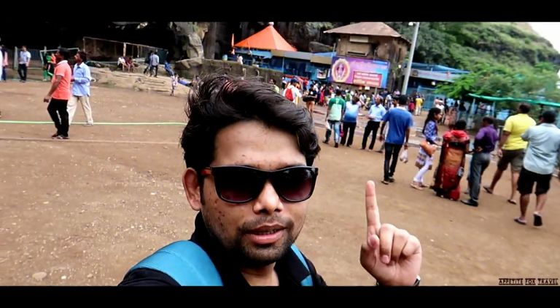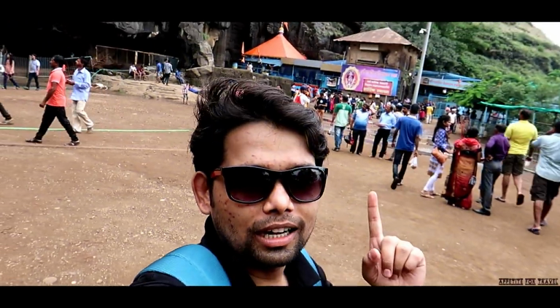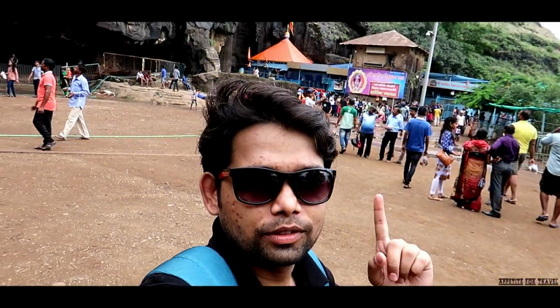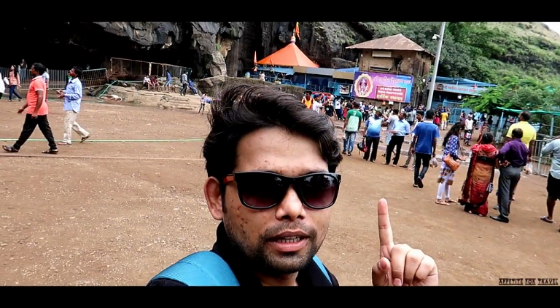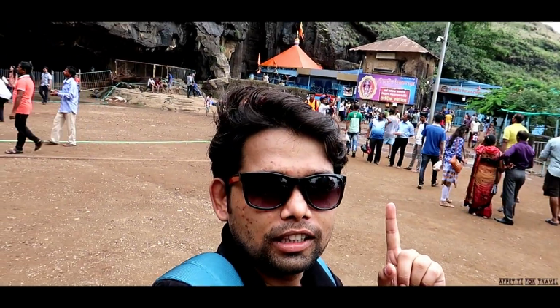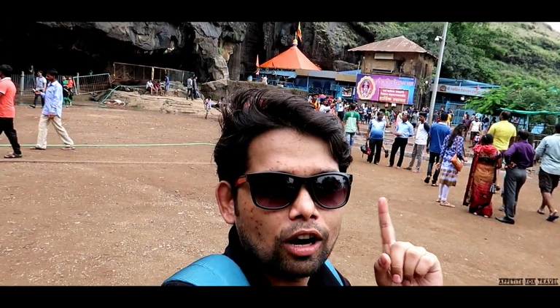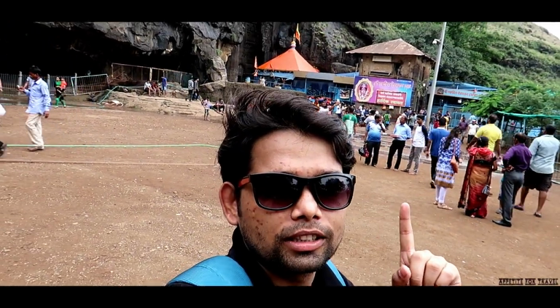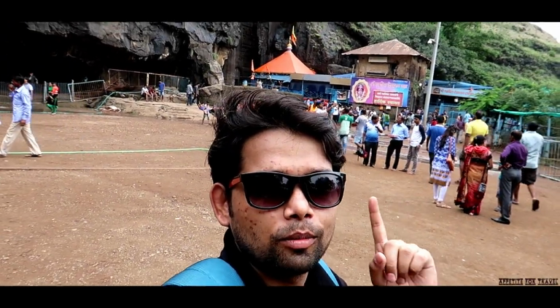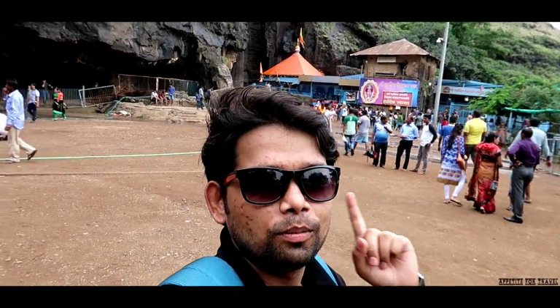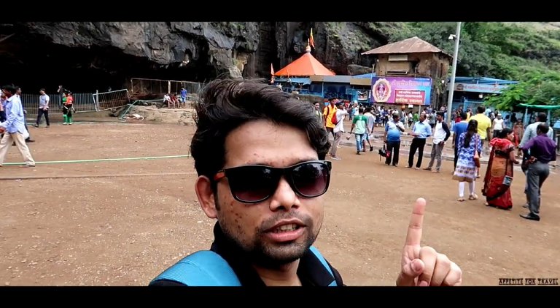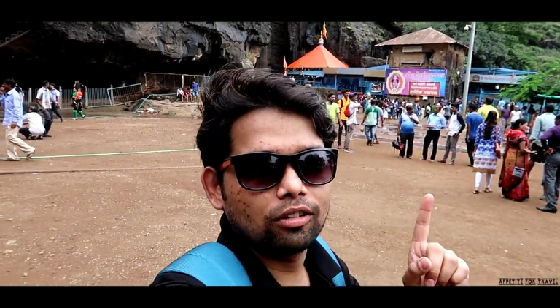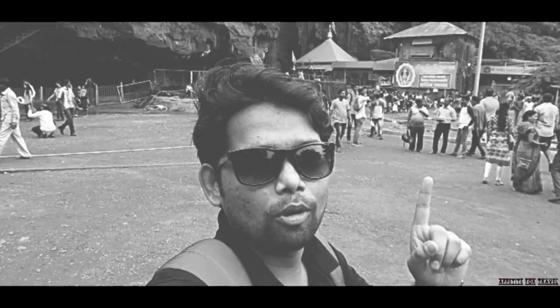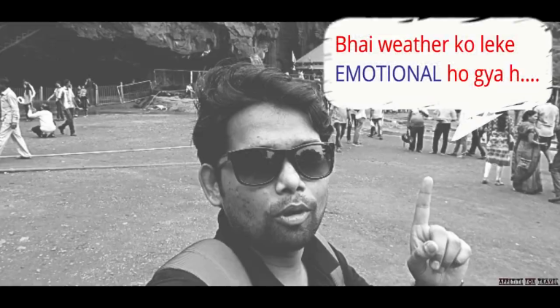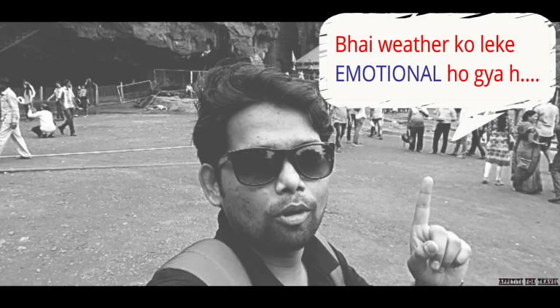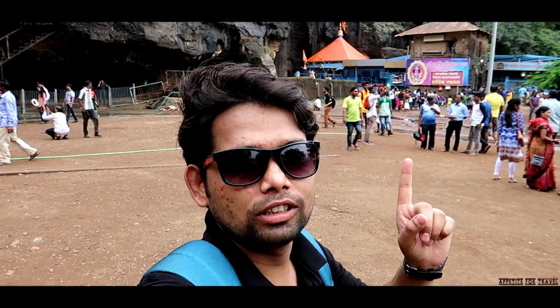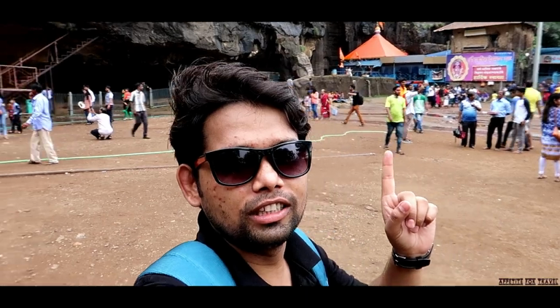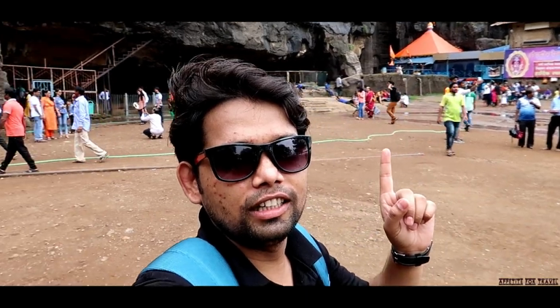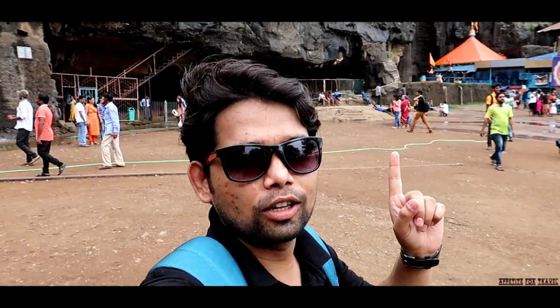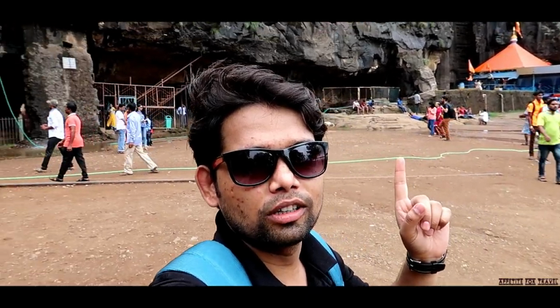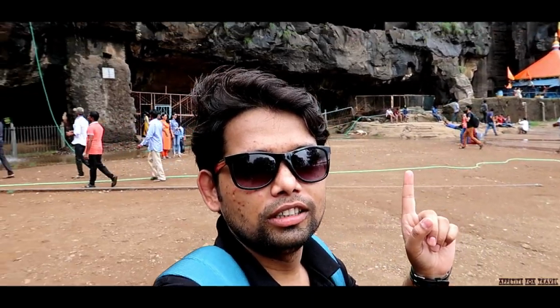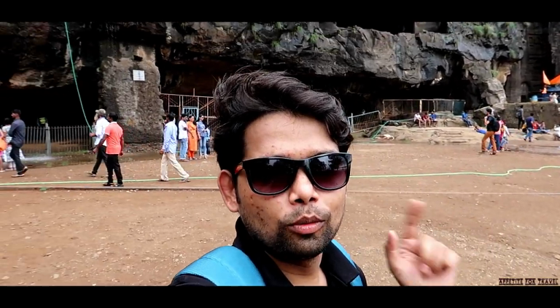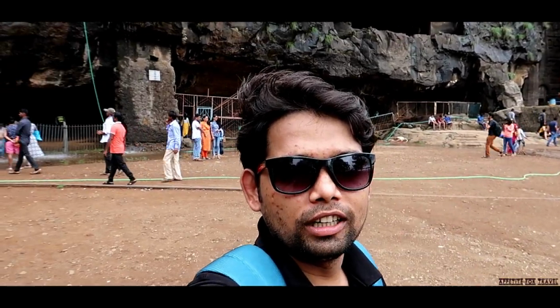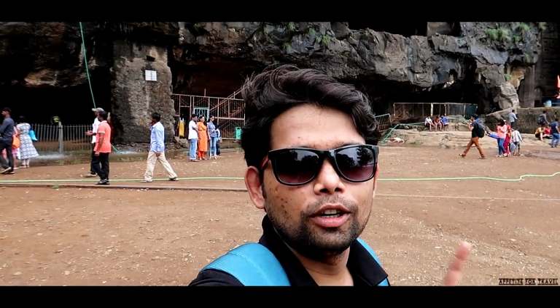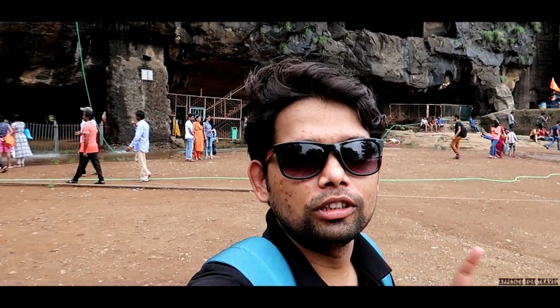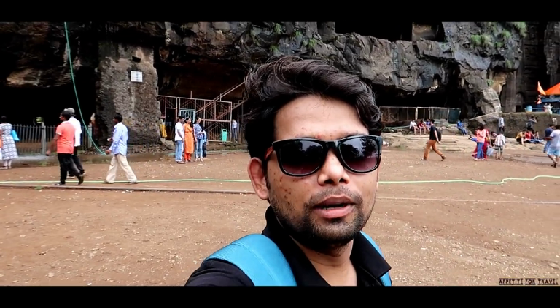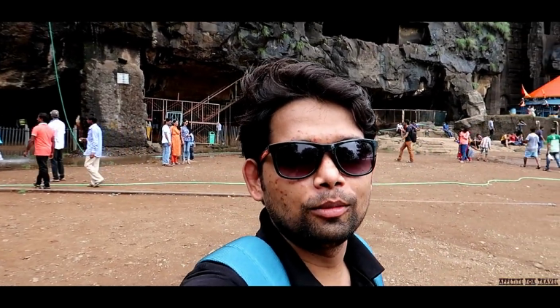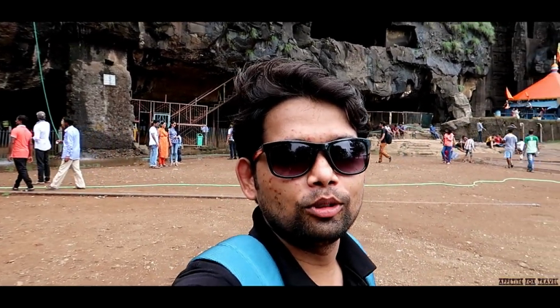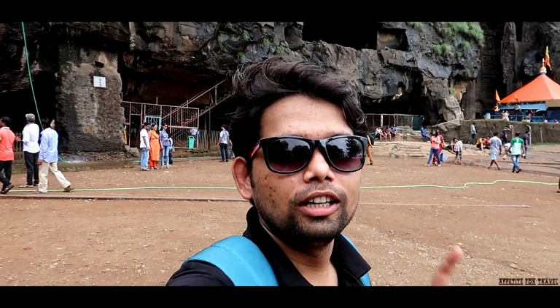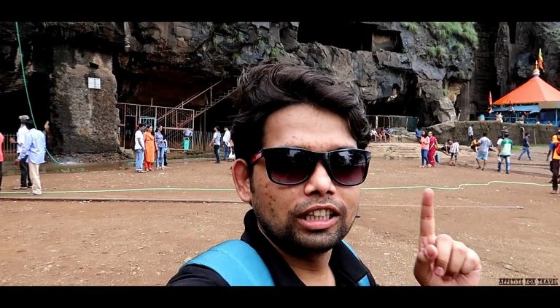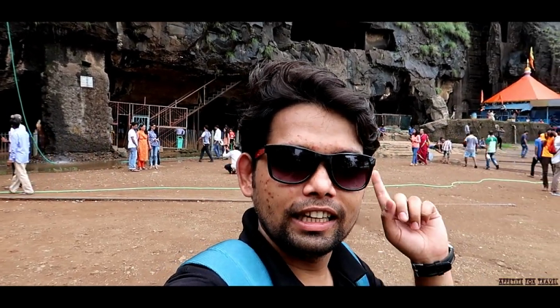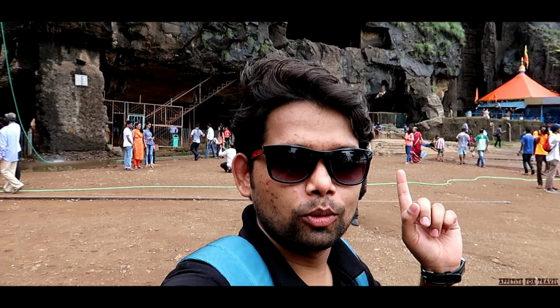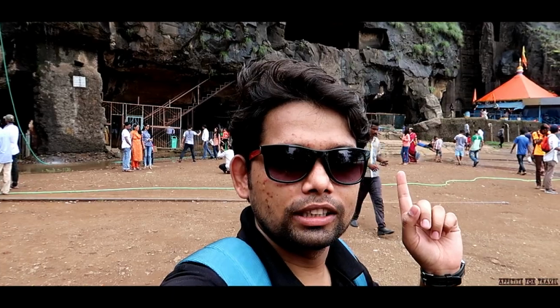Now we are at Karla Caves. You can see the weather is very good and there is very good greenery all around. It is very green and the weather is great. So let's explore it.